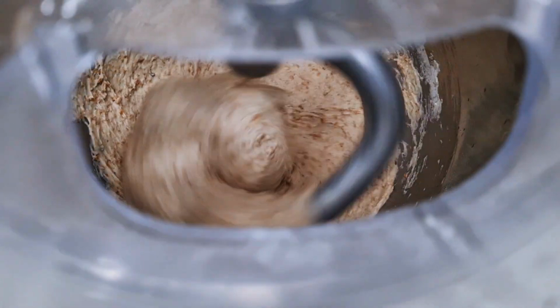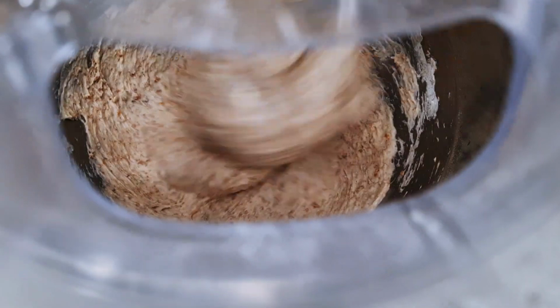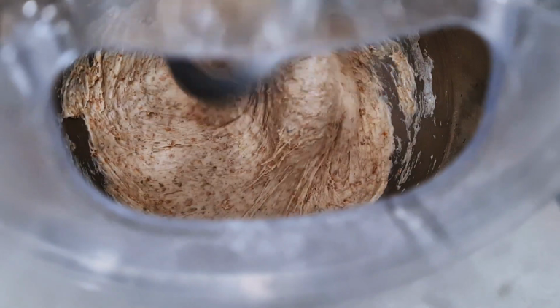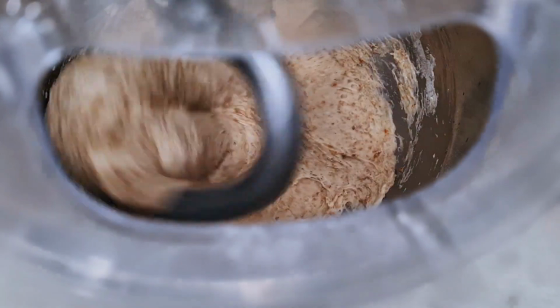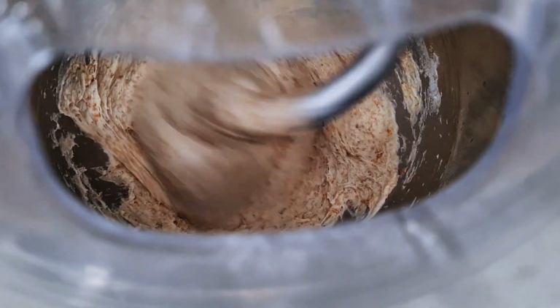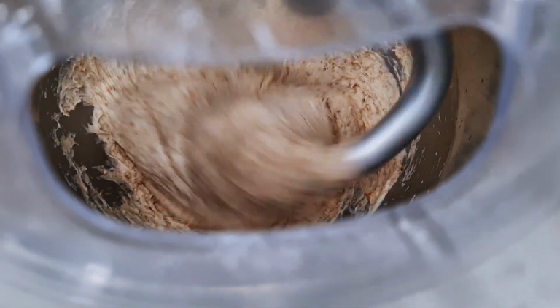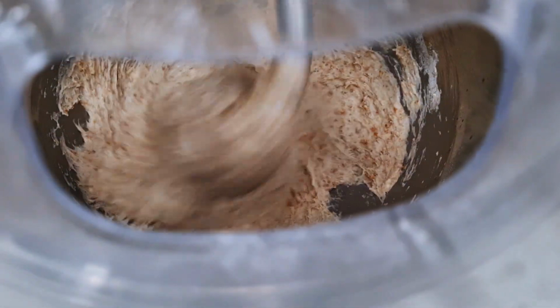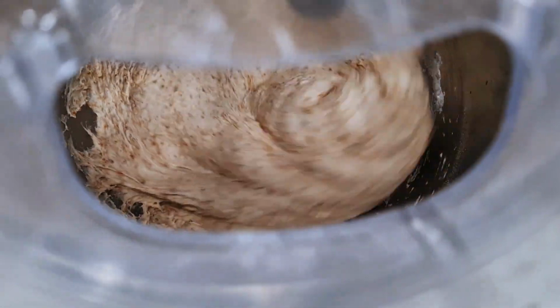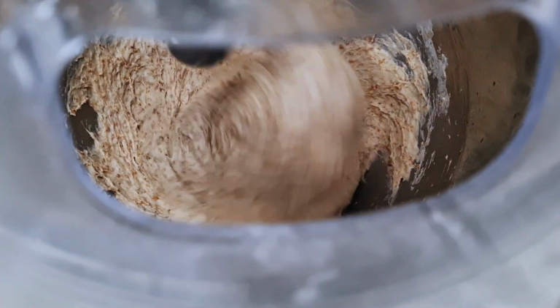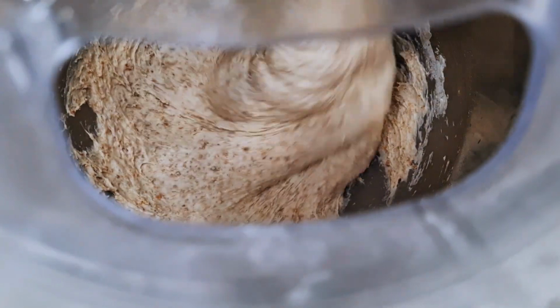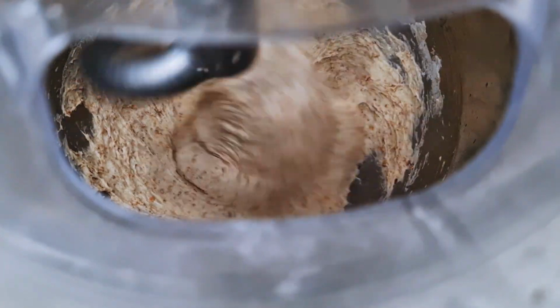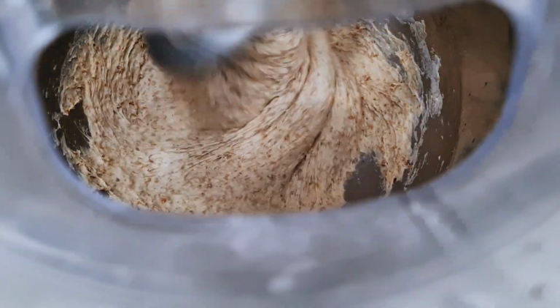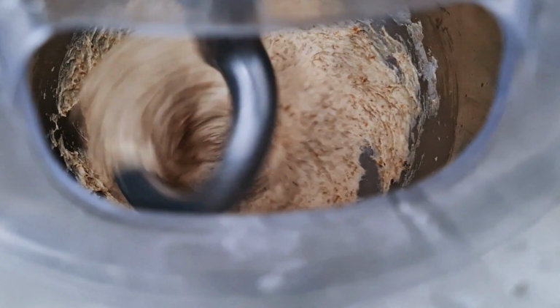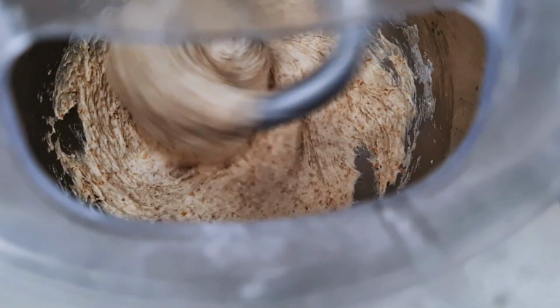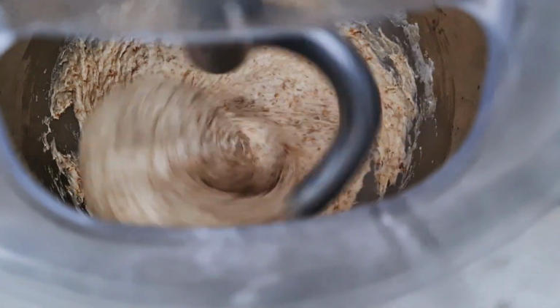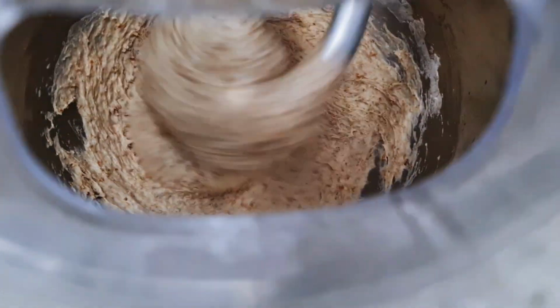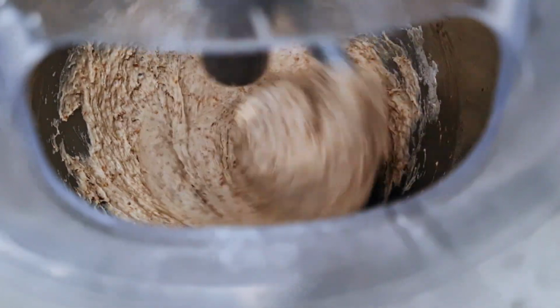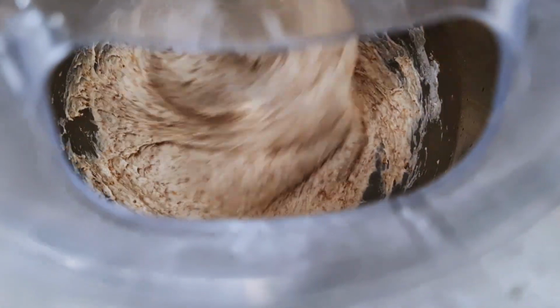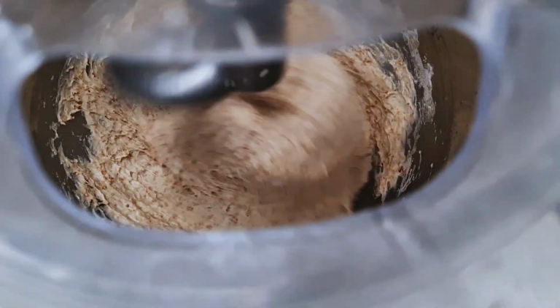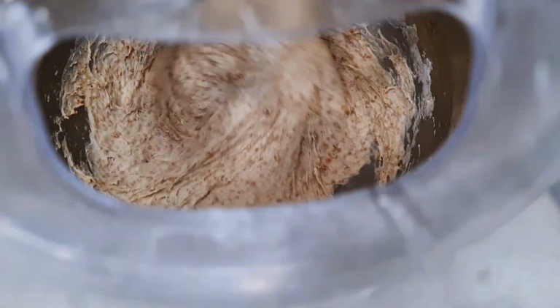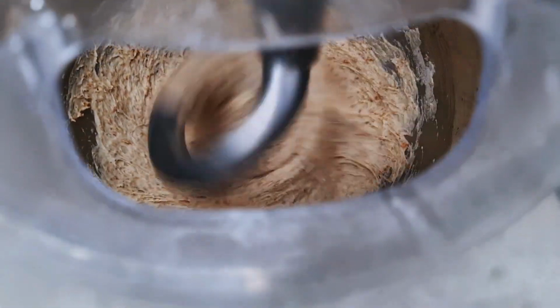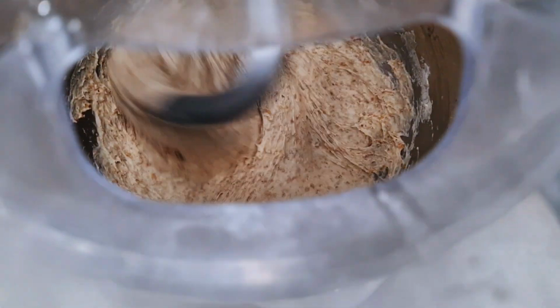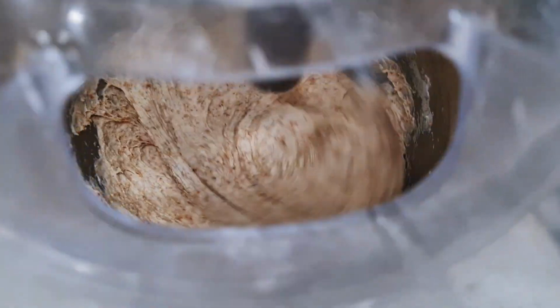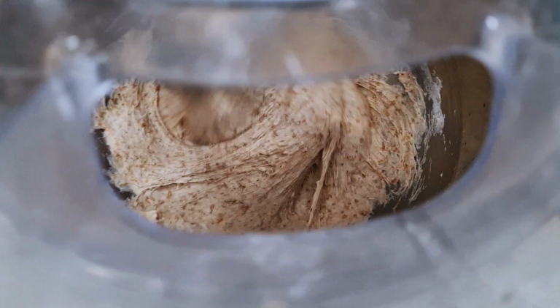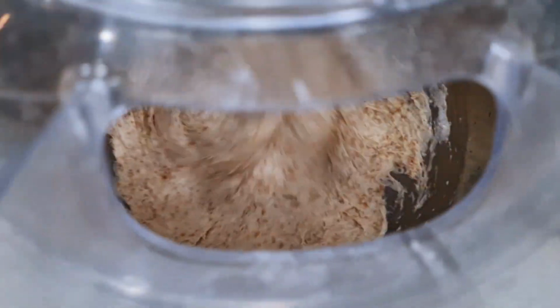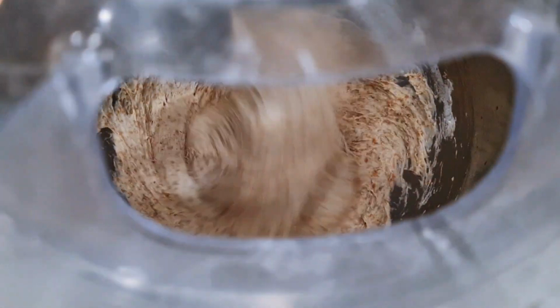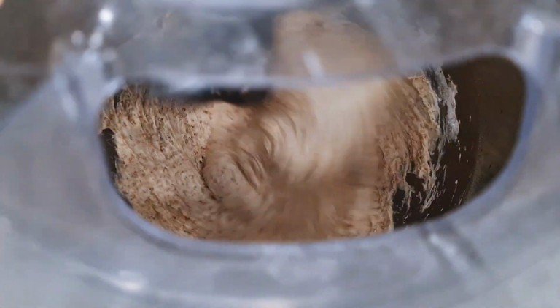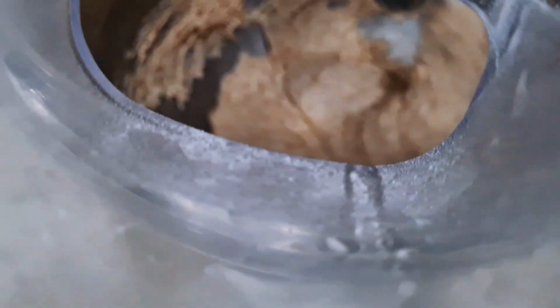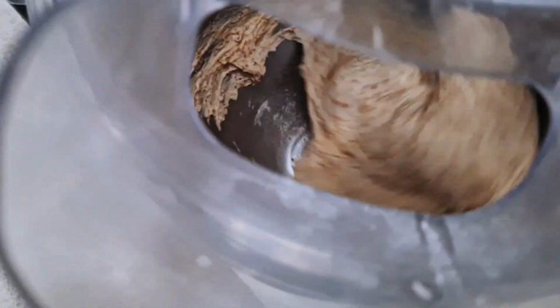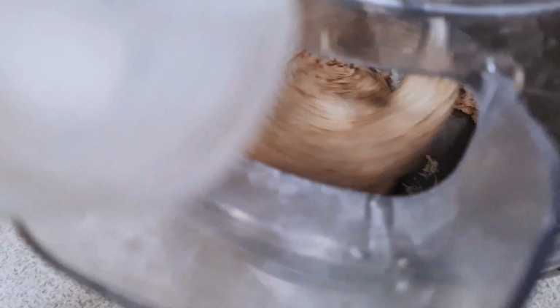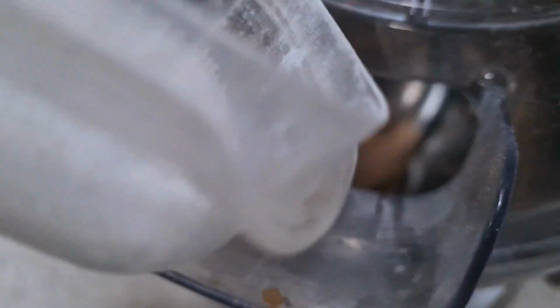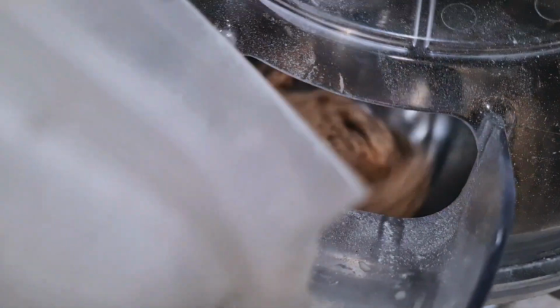This is how it looks at the end of the first speed — it's quite sticky, but at the end of the second speed it shouldn't be sticky at all. Now second speed for about seven to eight minutes, and of course I don't forget to add the salt.